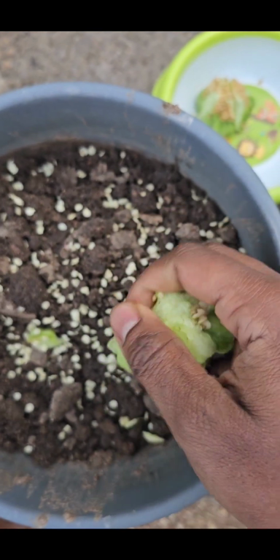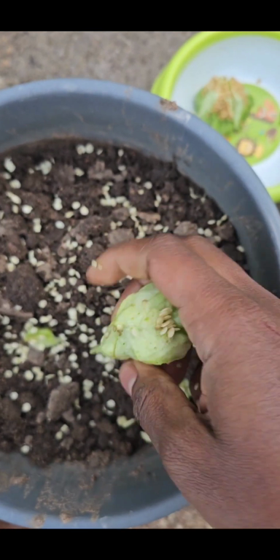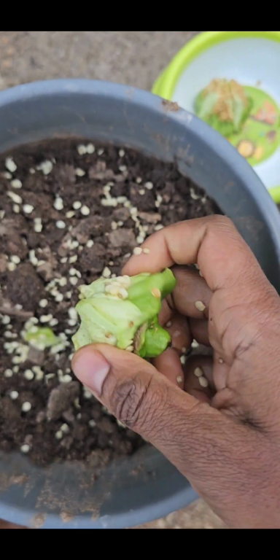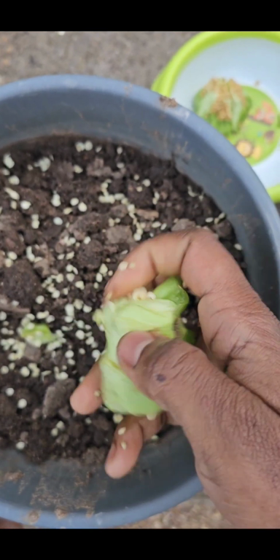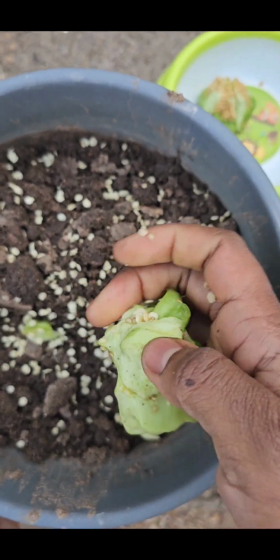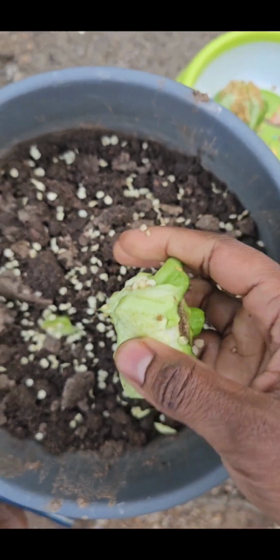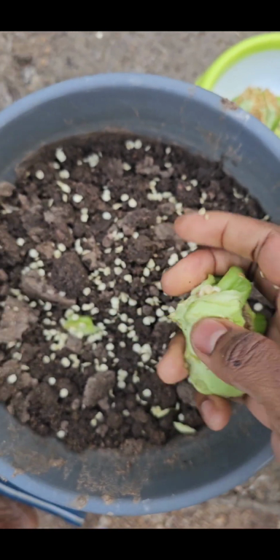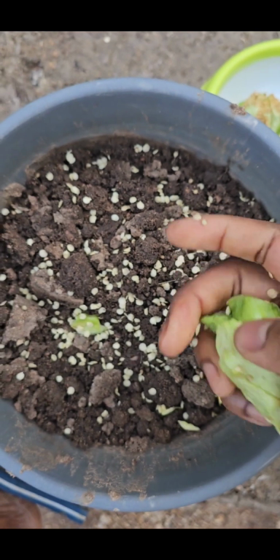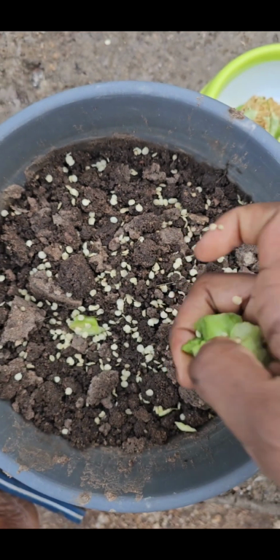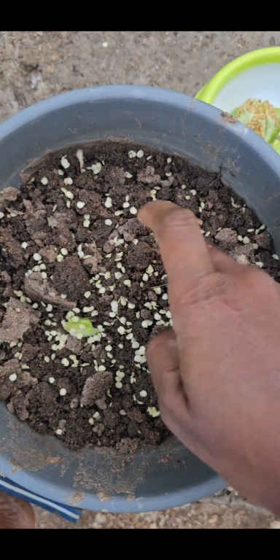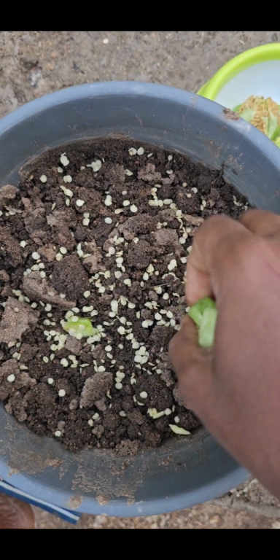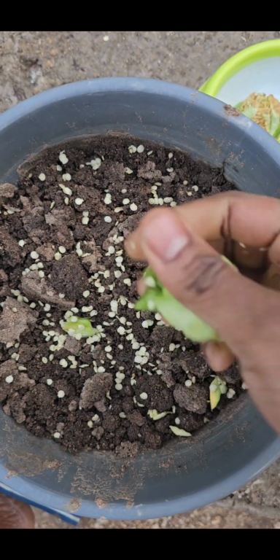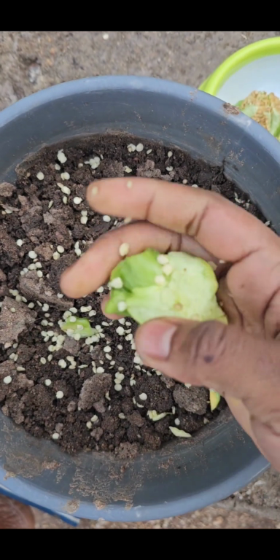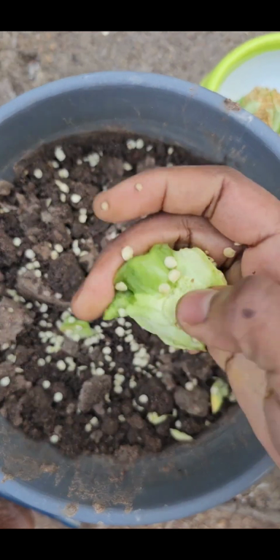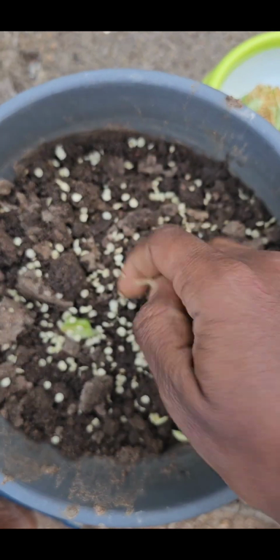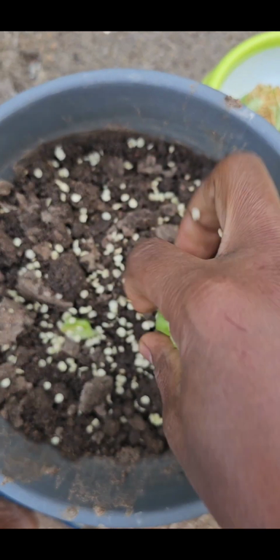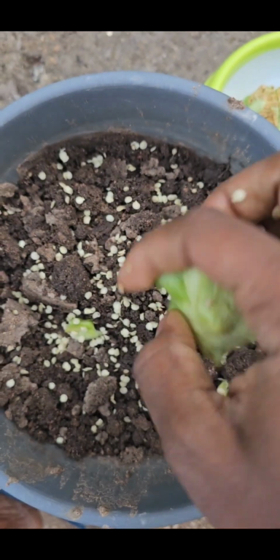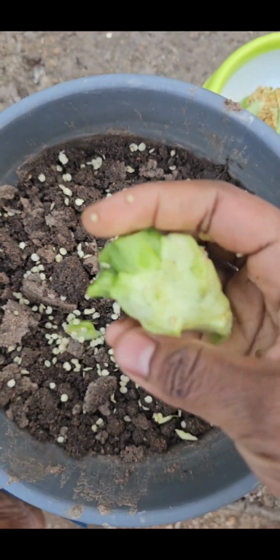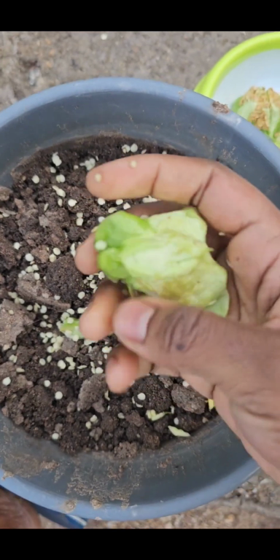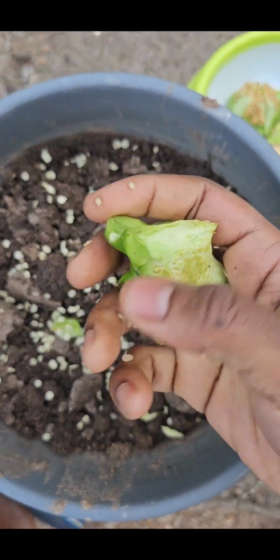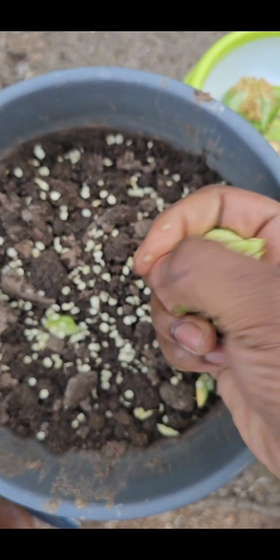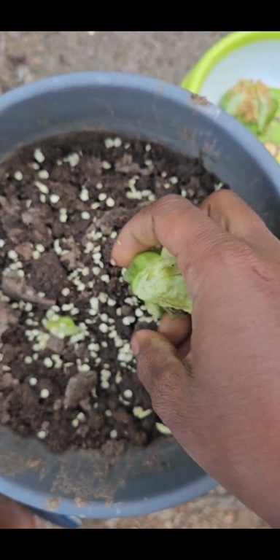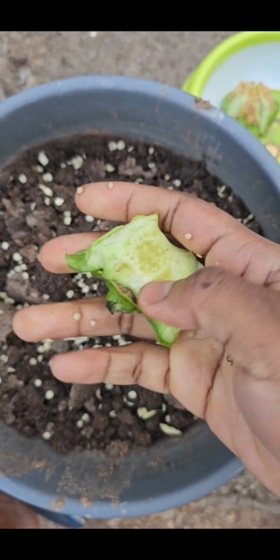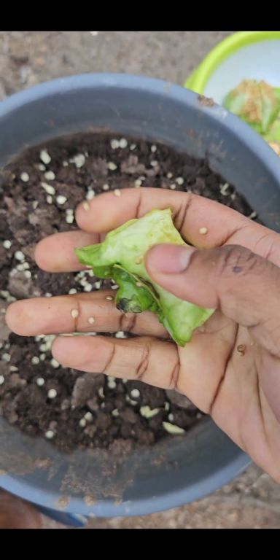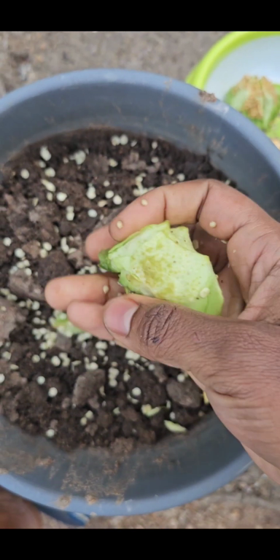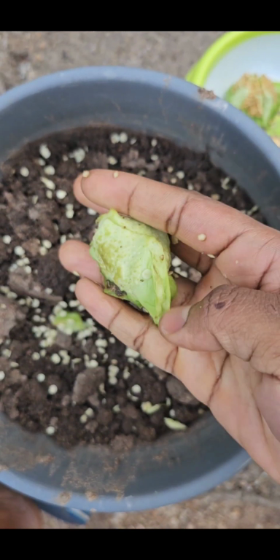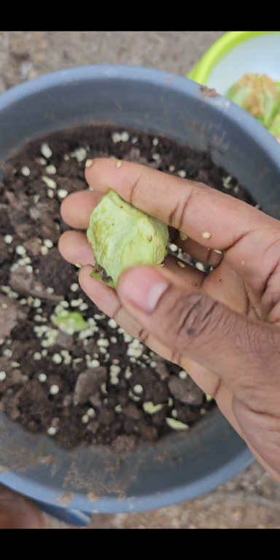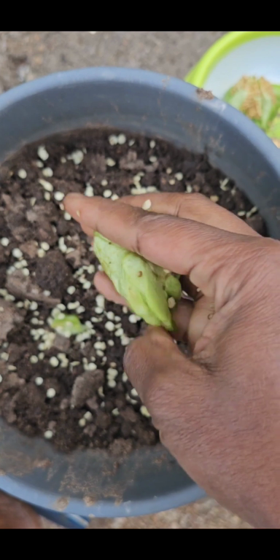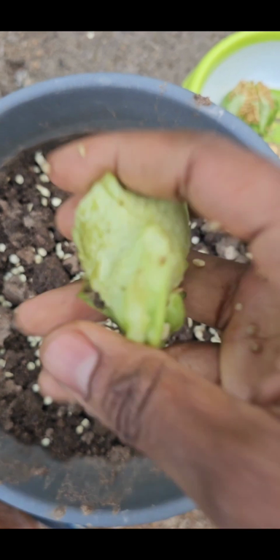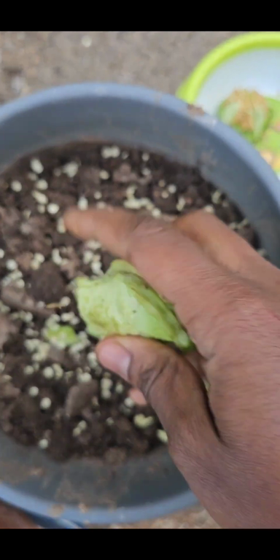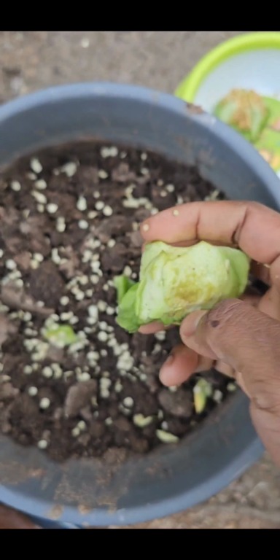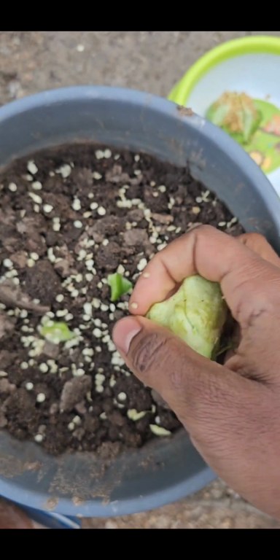I recommend that you don't let them dry before planting. Simply plant them directly on soil.